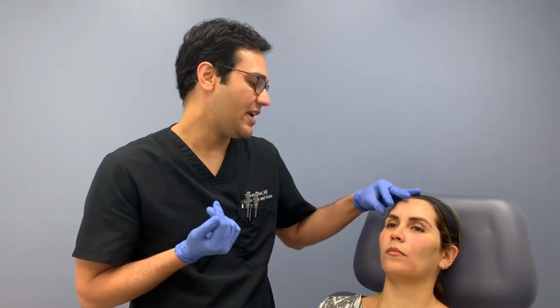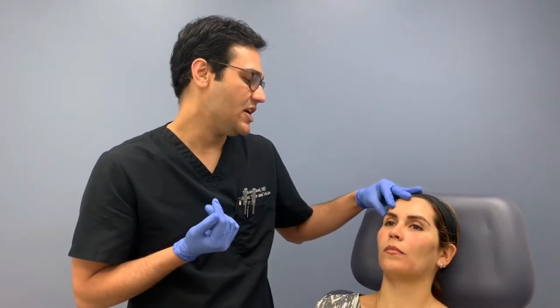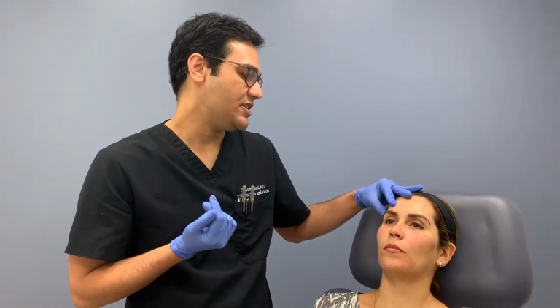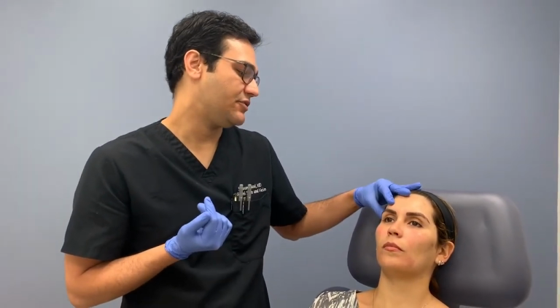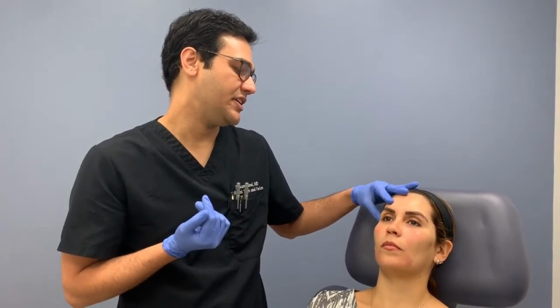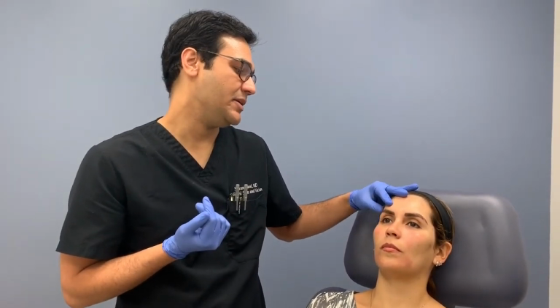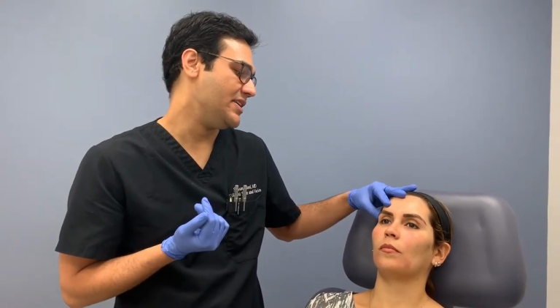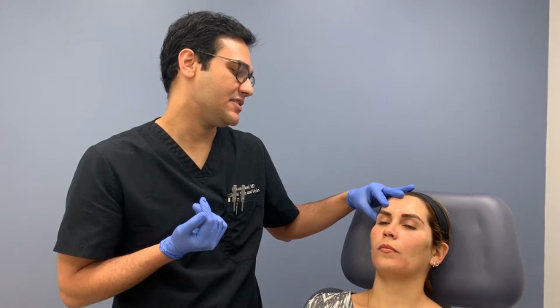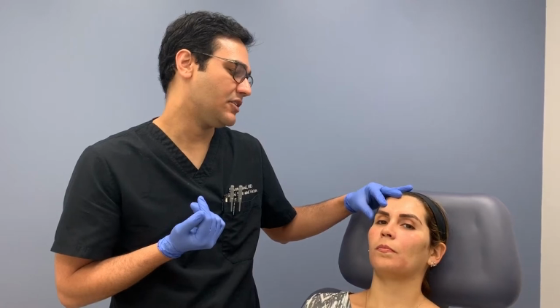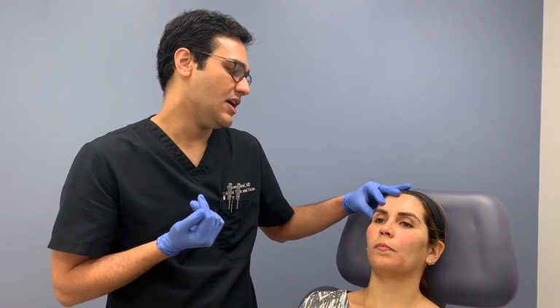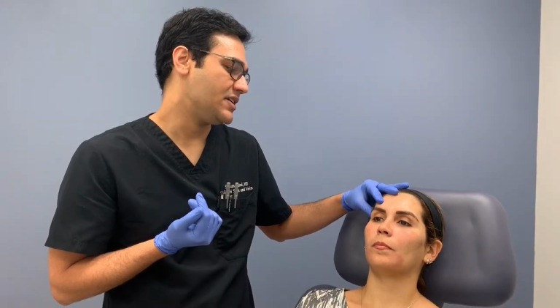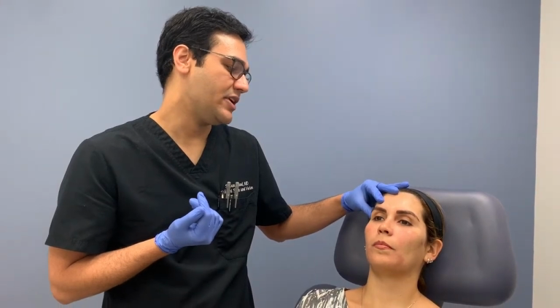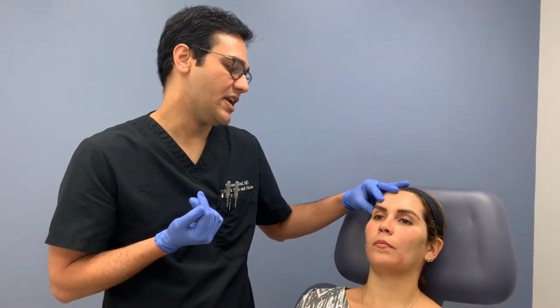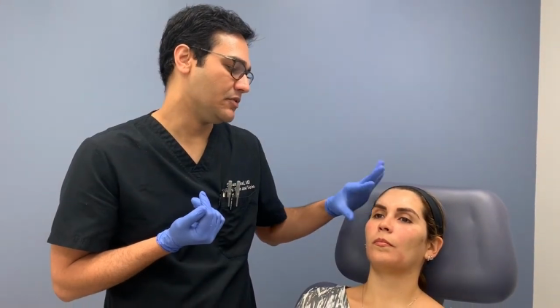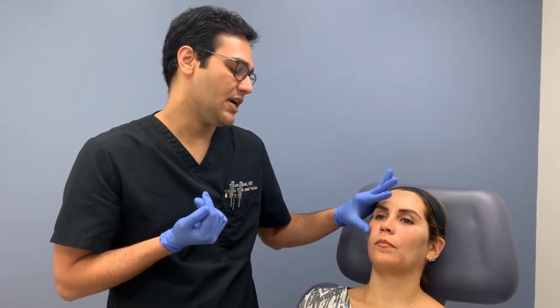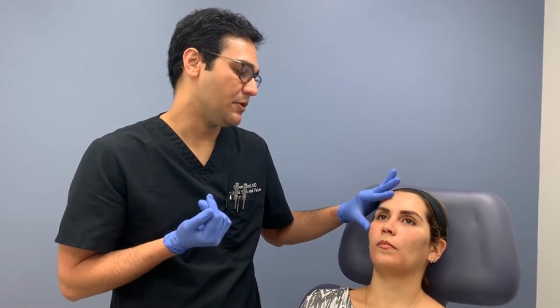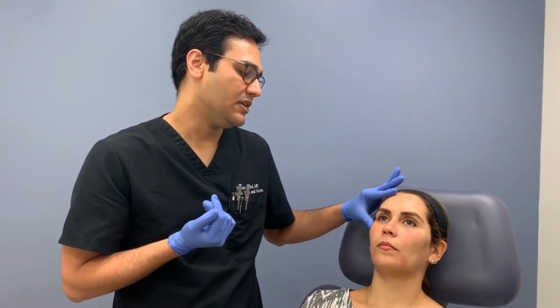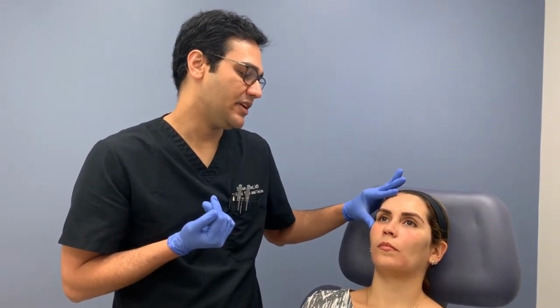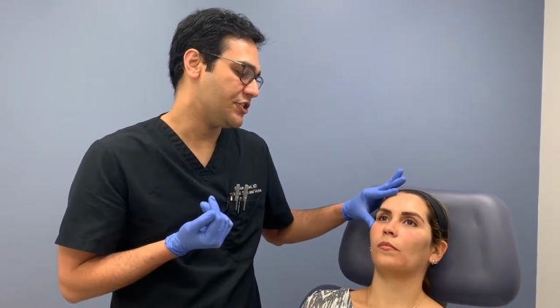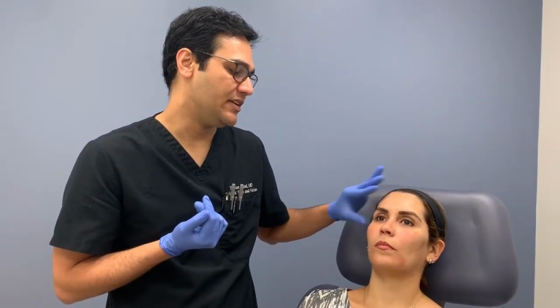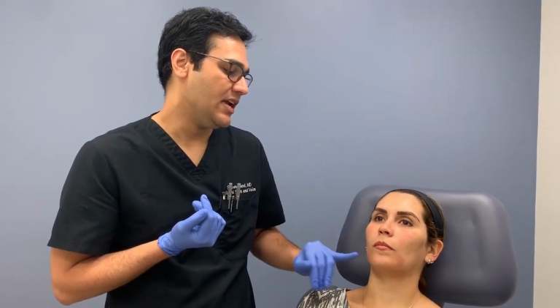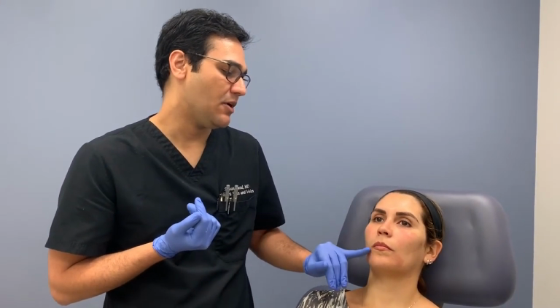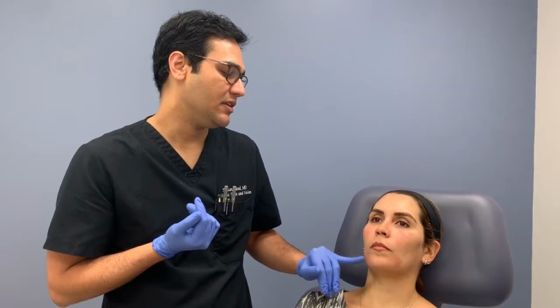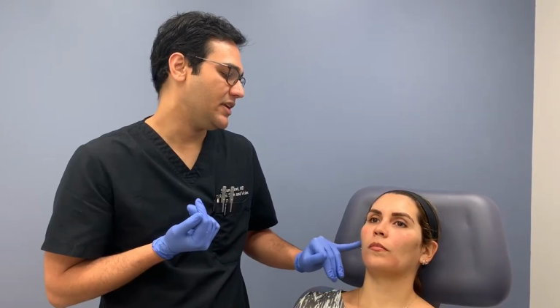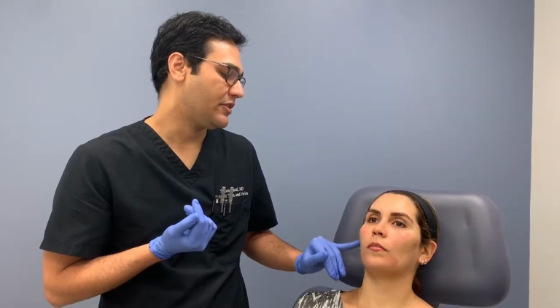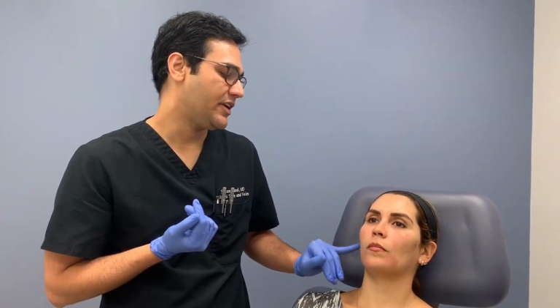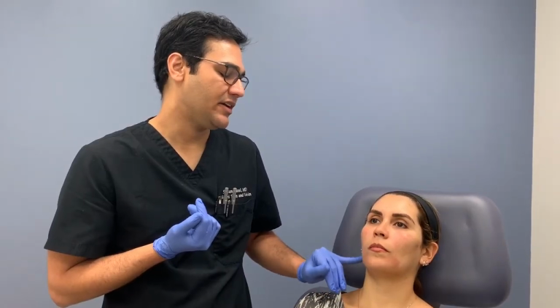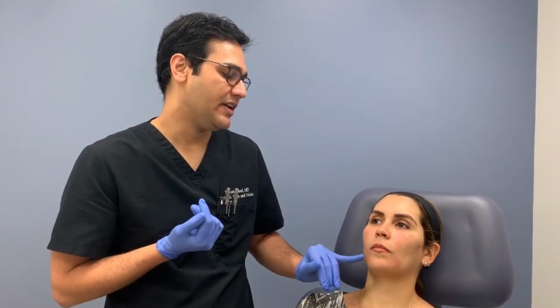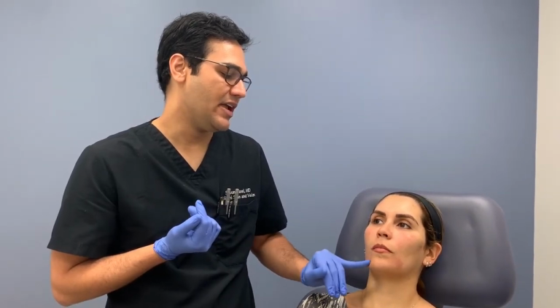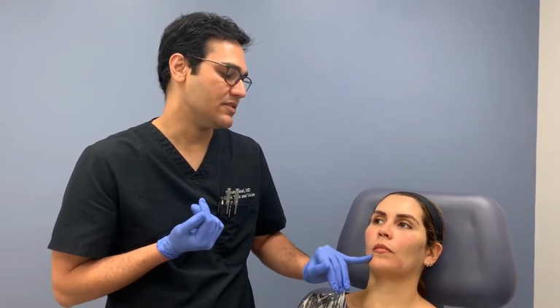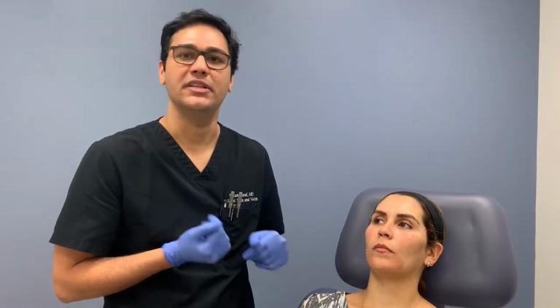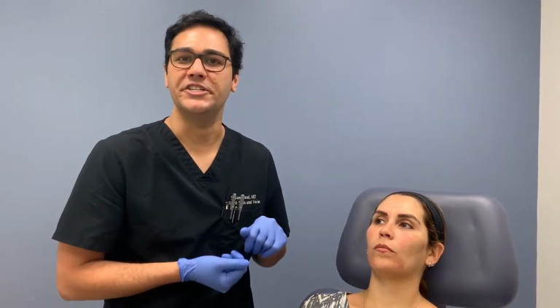She's here for her yearly maintenance Sculptra. I'm going to treat her temples, put a little bit in her cheeks, and probably a little bit in the preauricular area and possibly the pre-jowl.